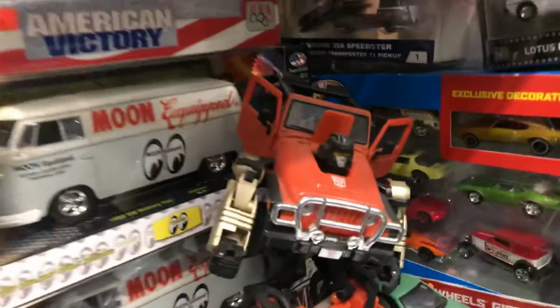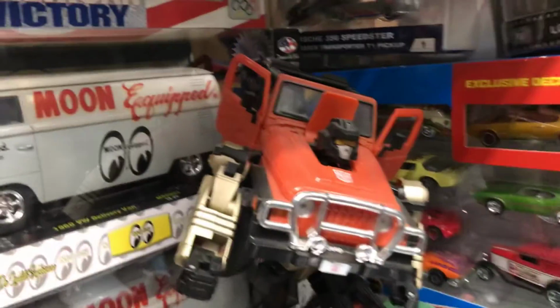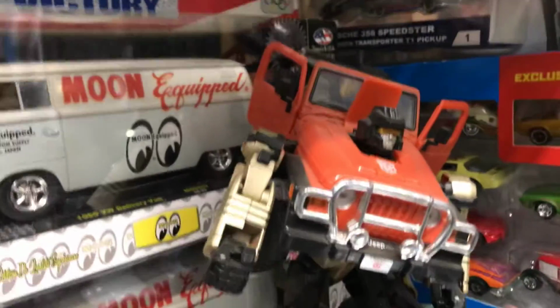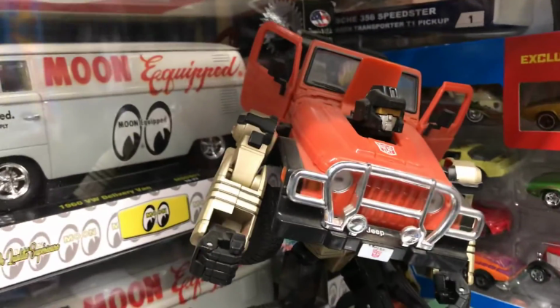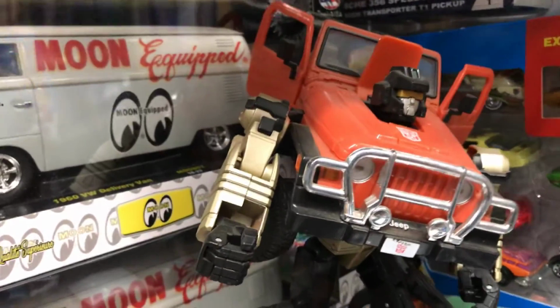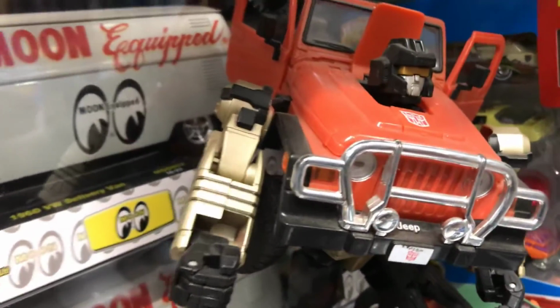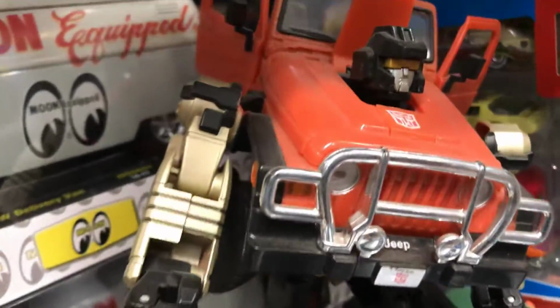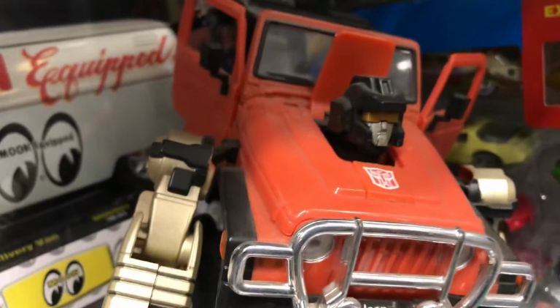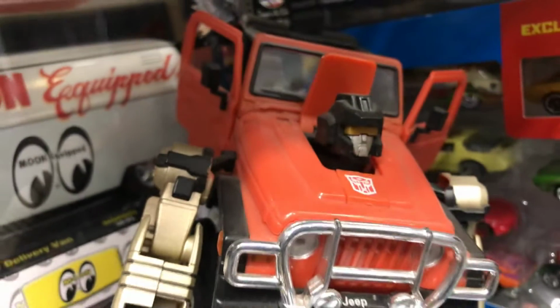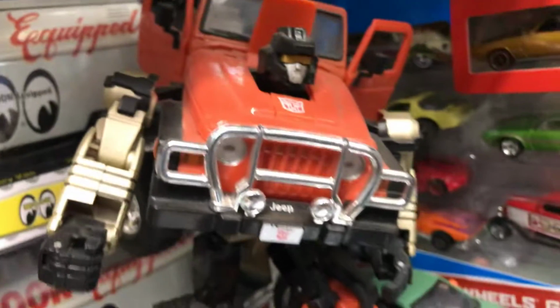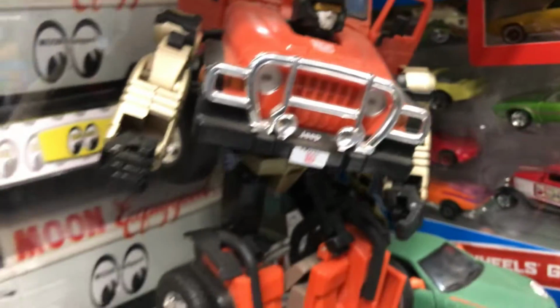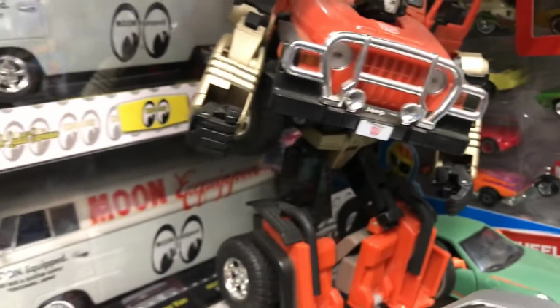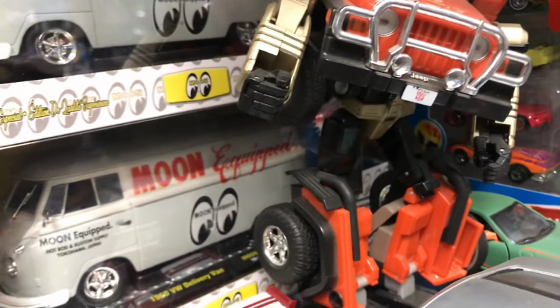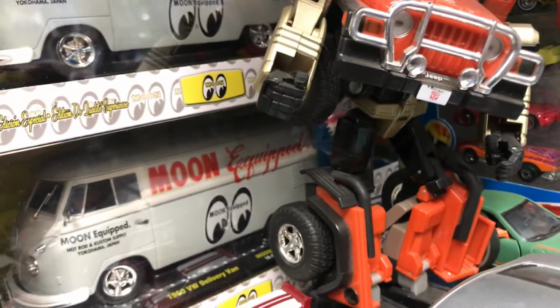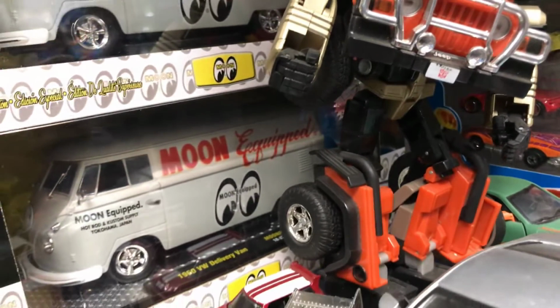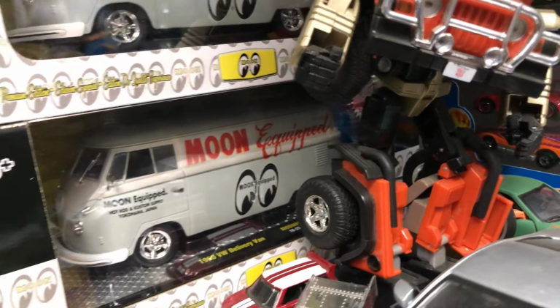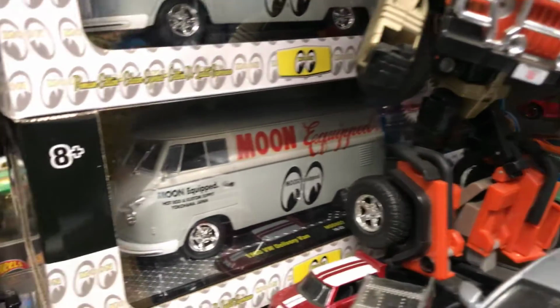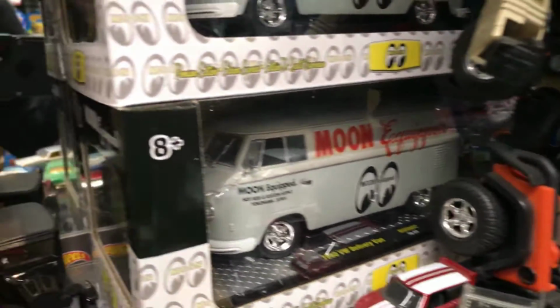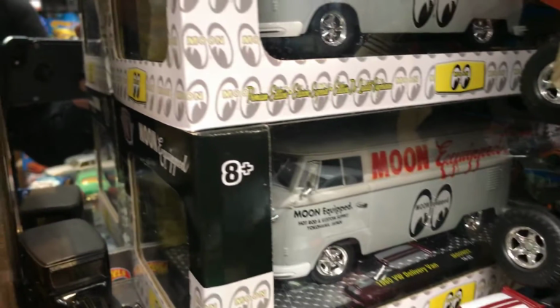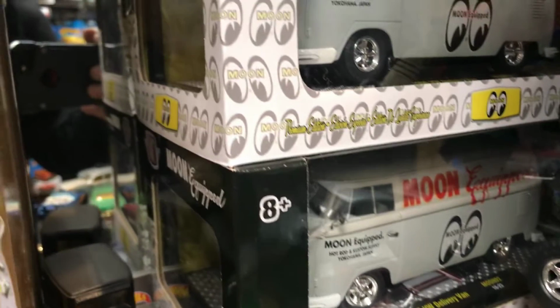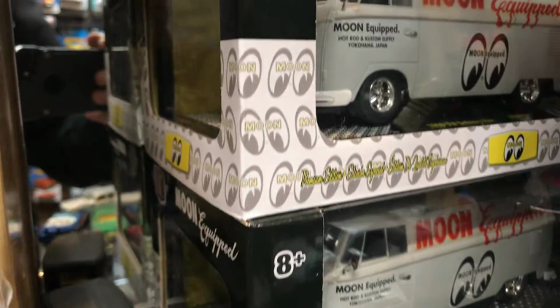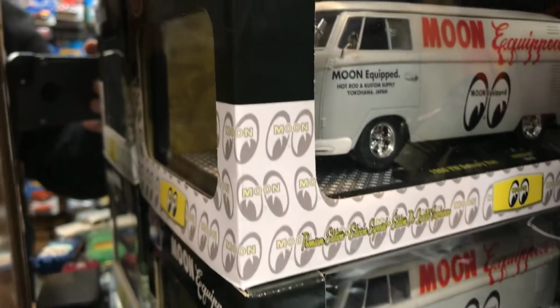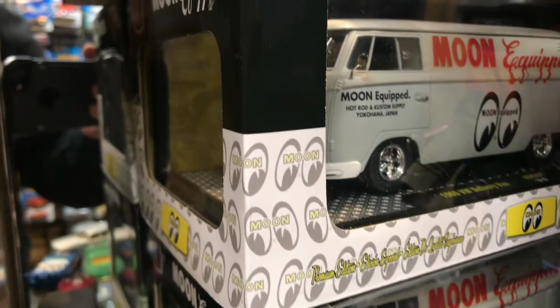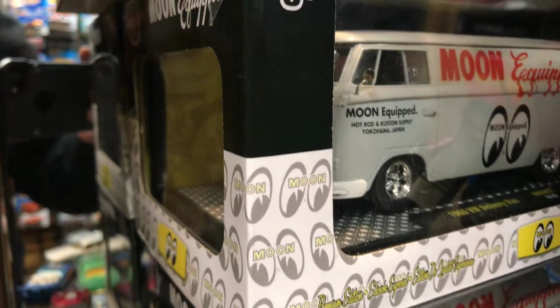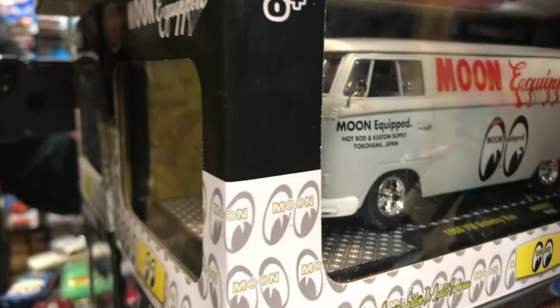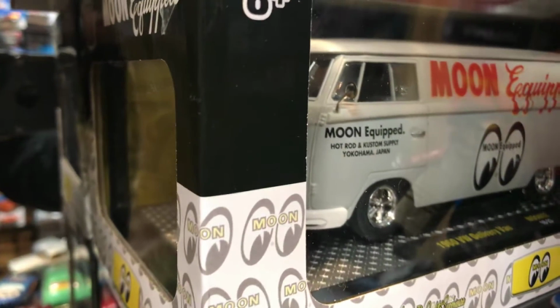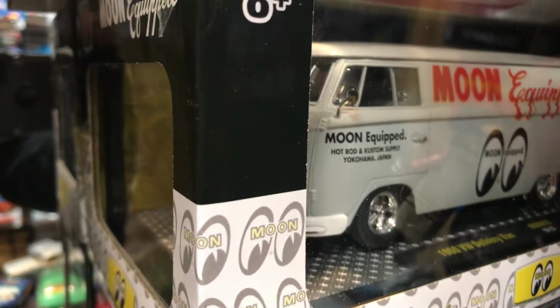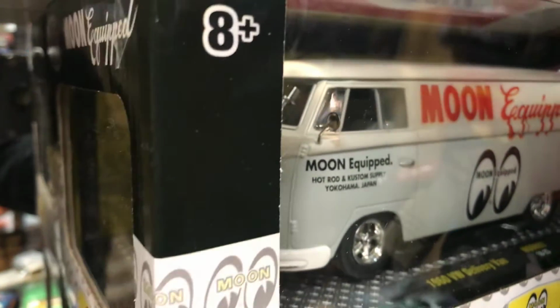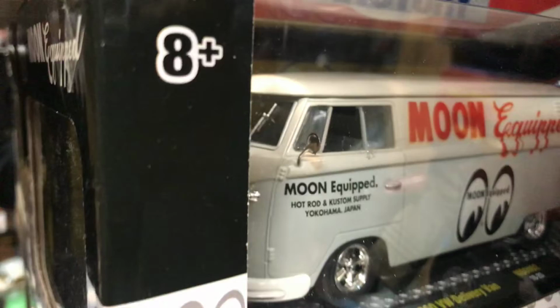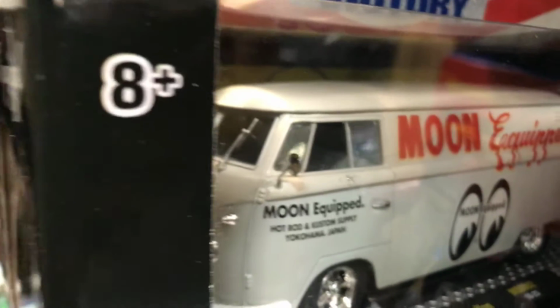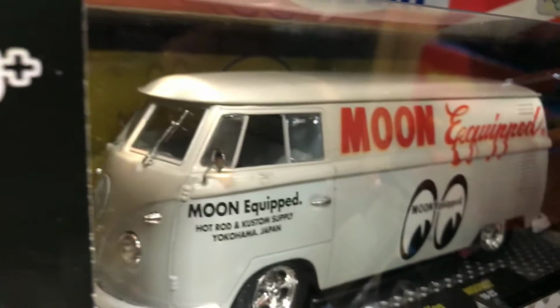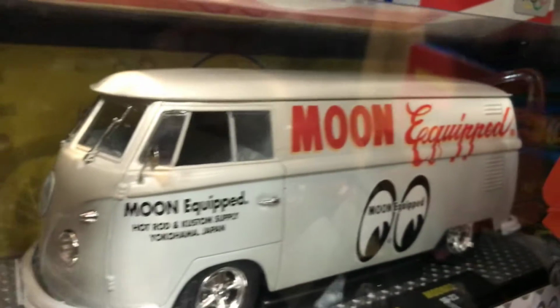Here we have a cool transformer Jeep. You guys remember seeing that? It does transform. In the back we have a cool M2 Moon Eyes equipped bus.